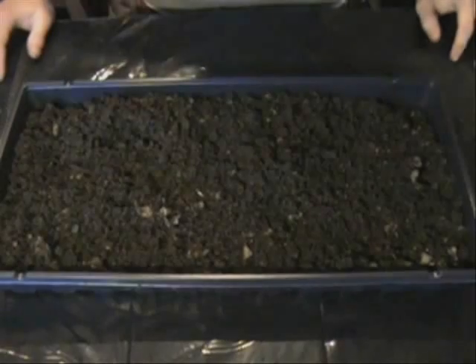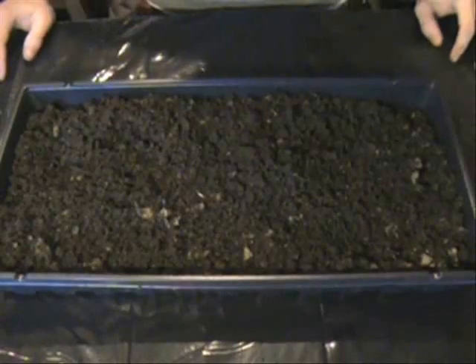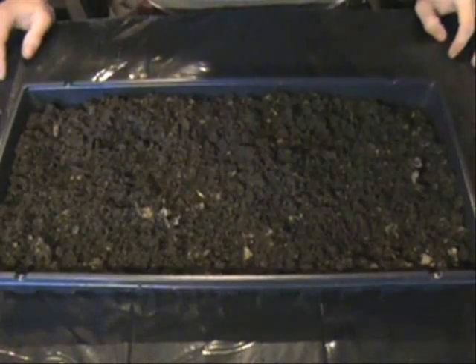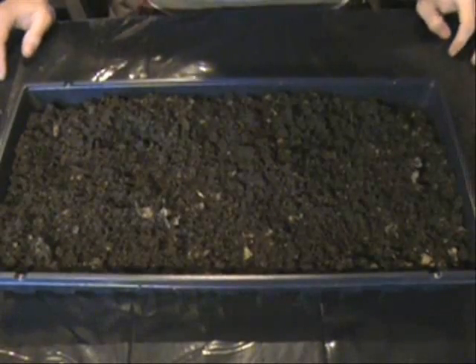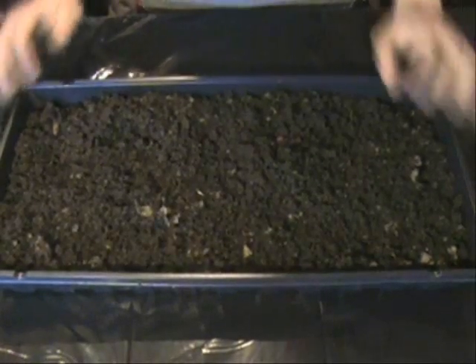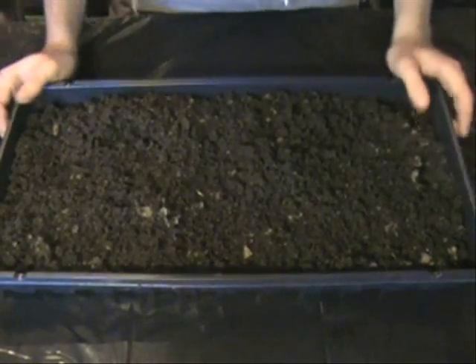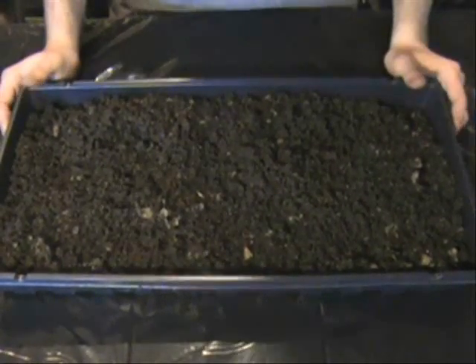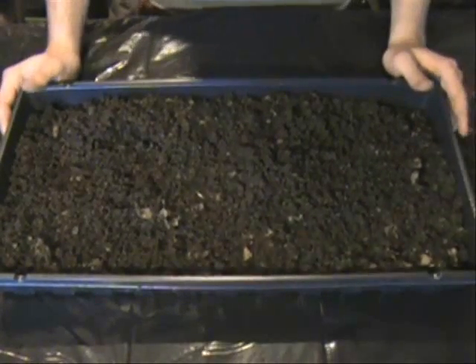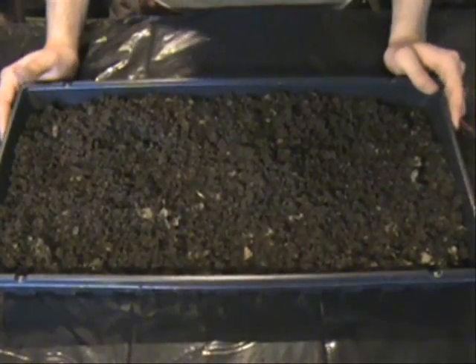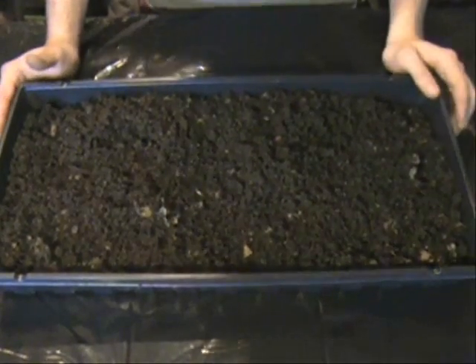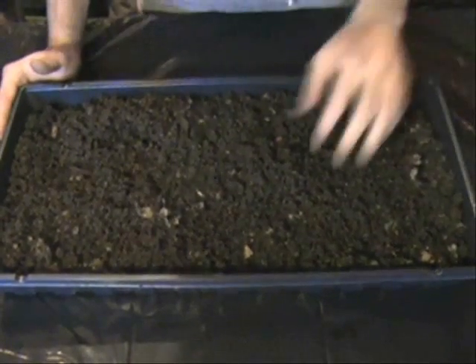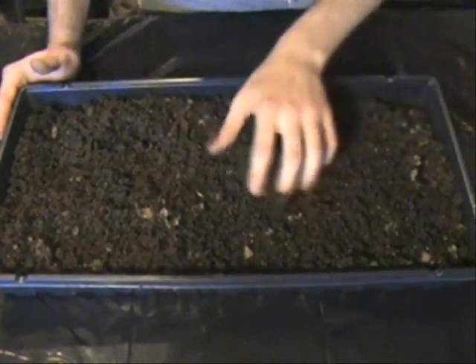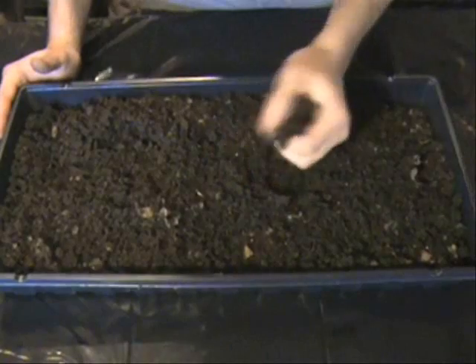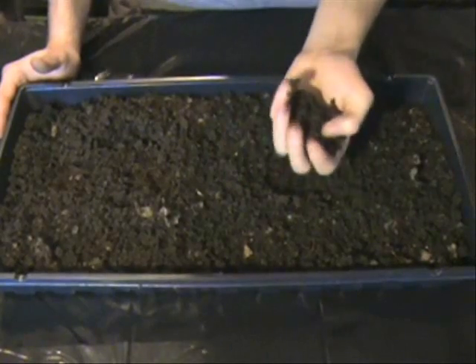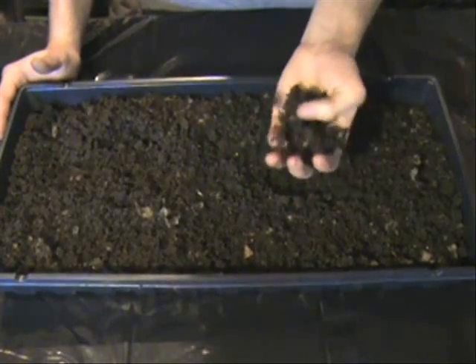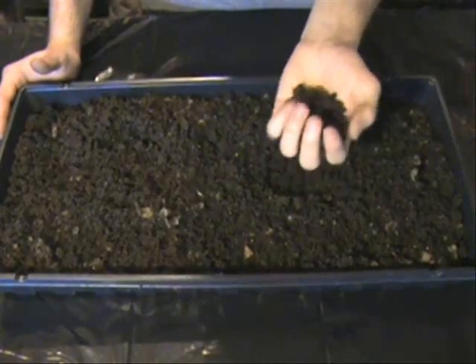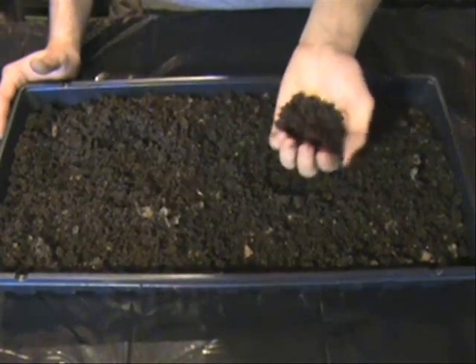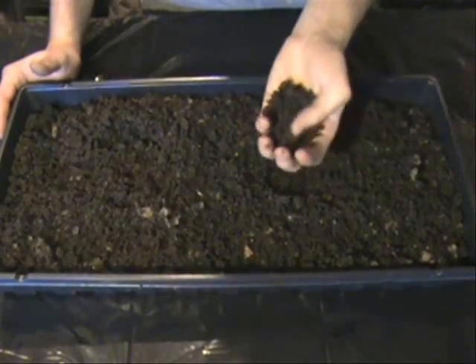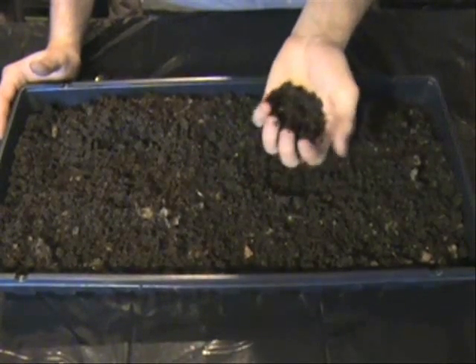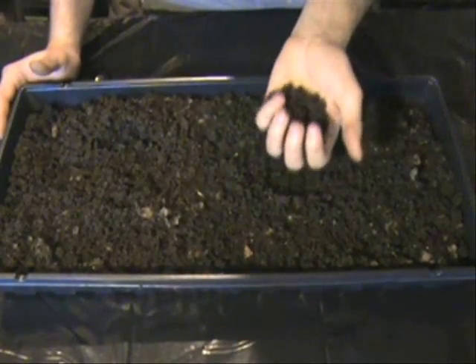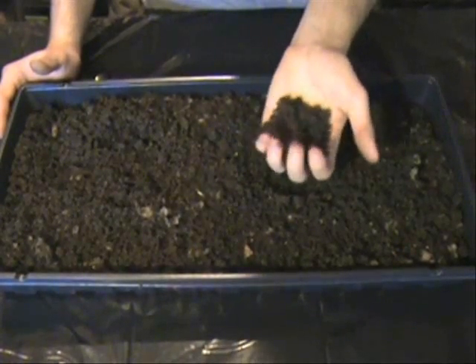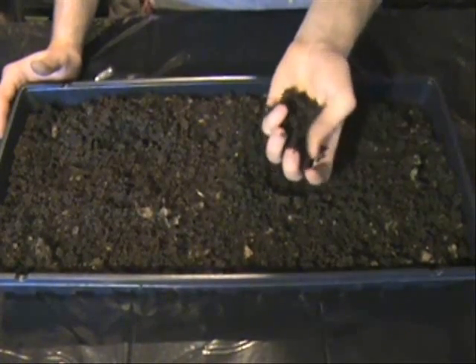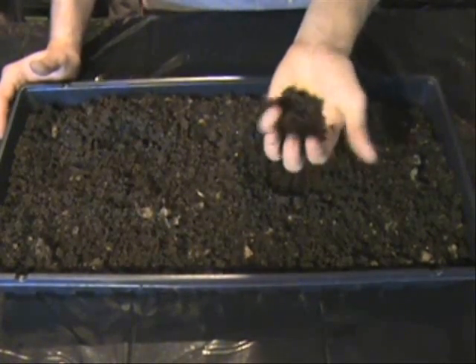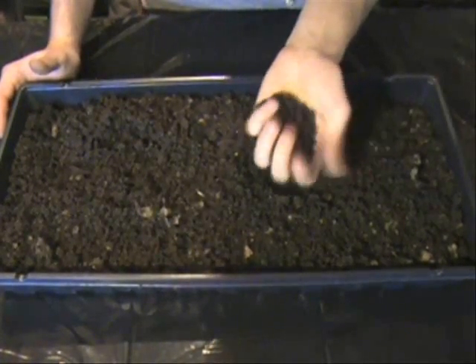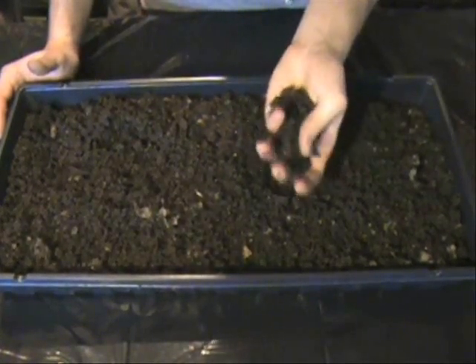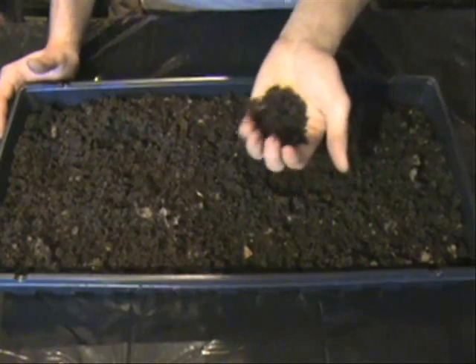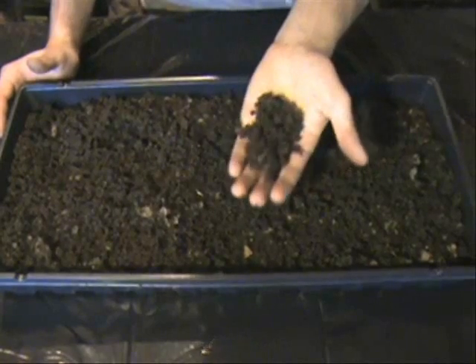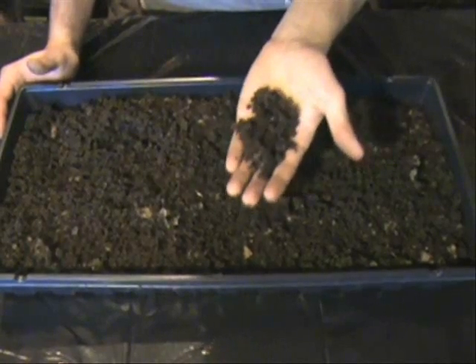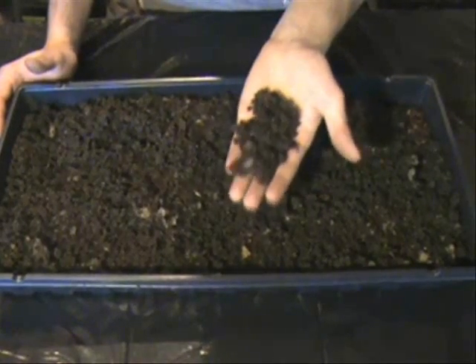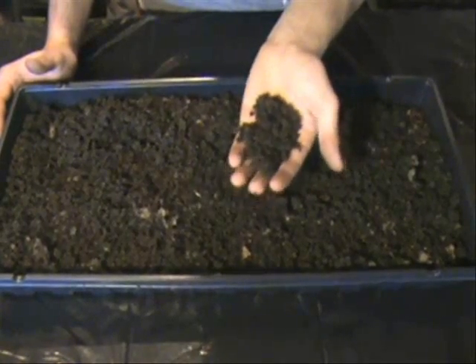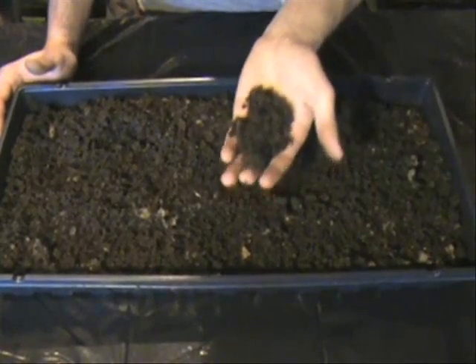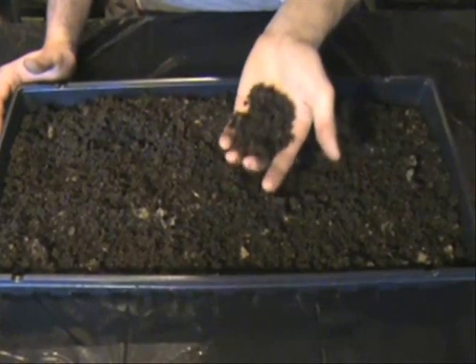Hello everyone, this is ThatGardeningGuy and today what I wanted to do was just show you the first product of a project that I've been working on since early January, late December. And what it is — this is actually not dirt, this is worm compost.